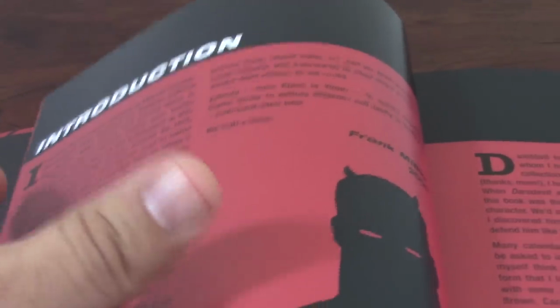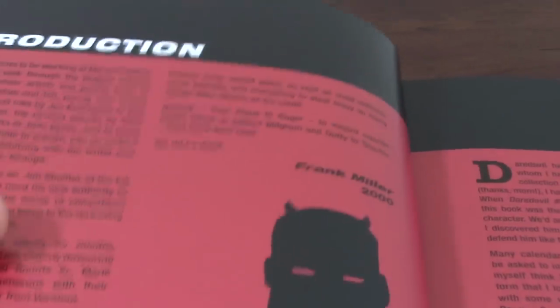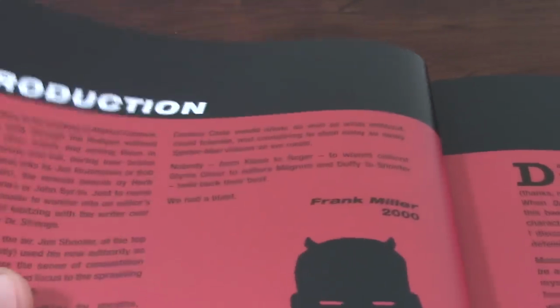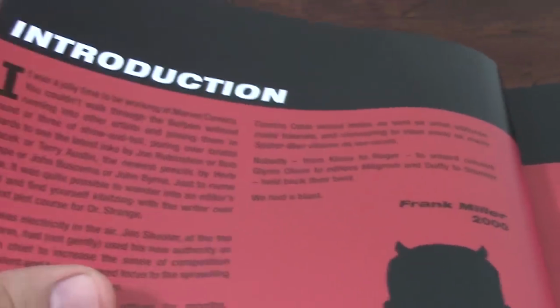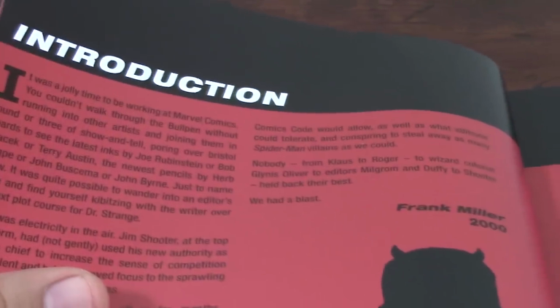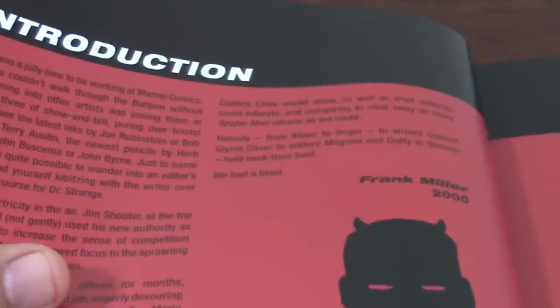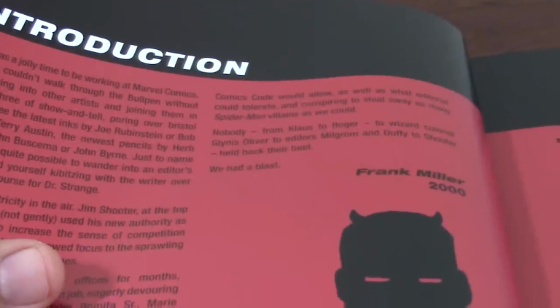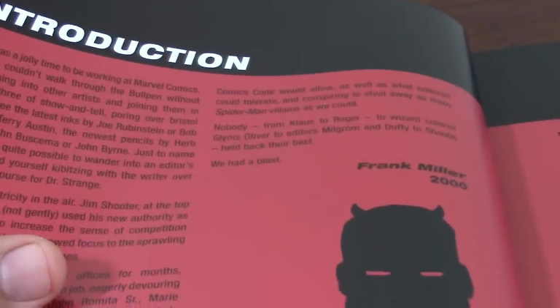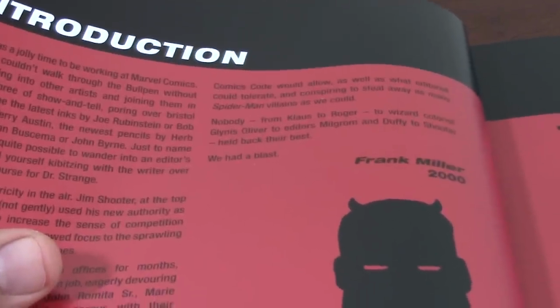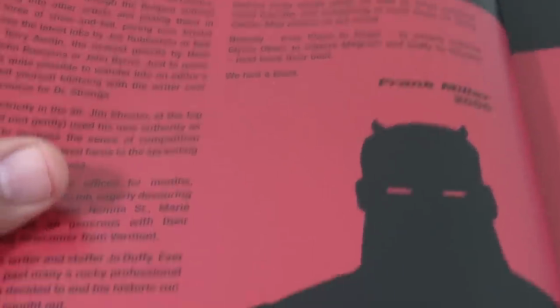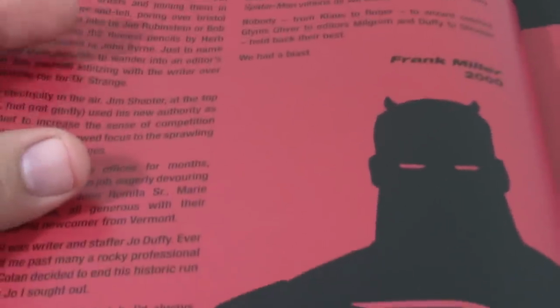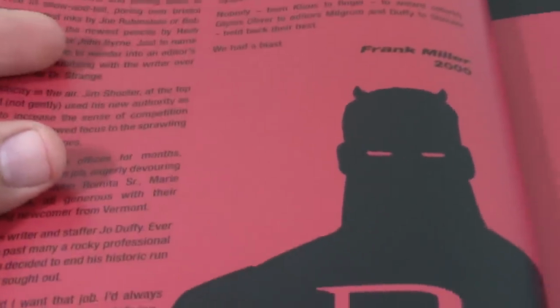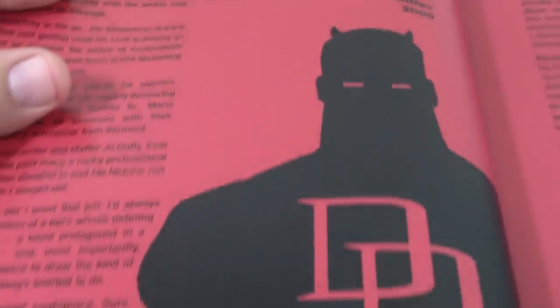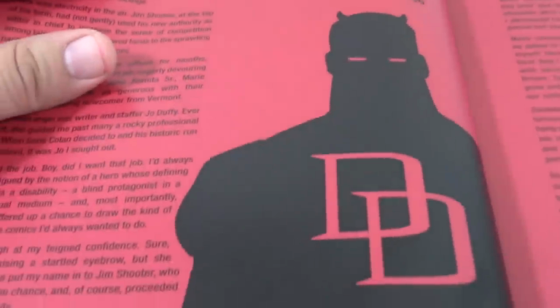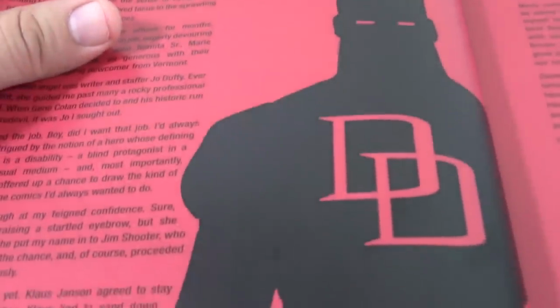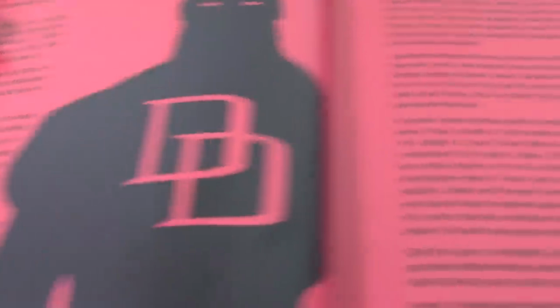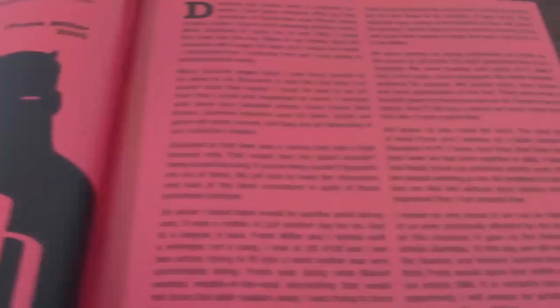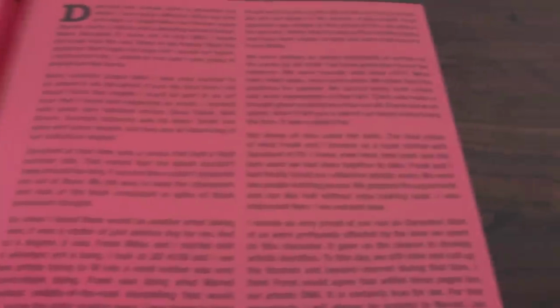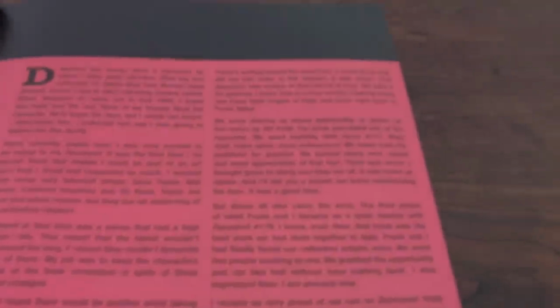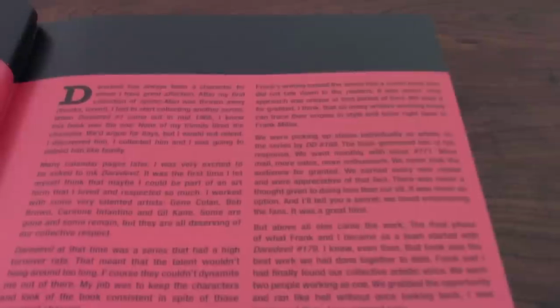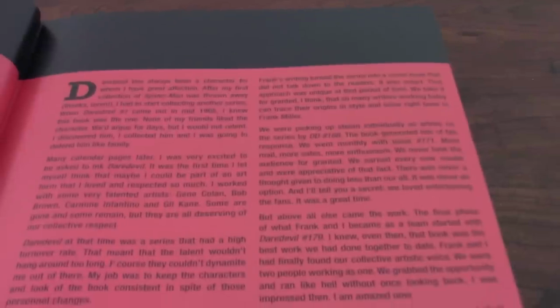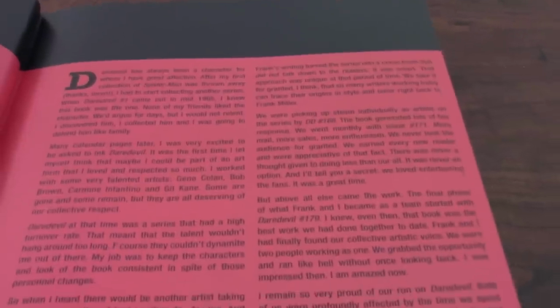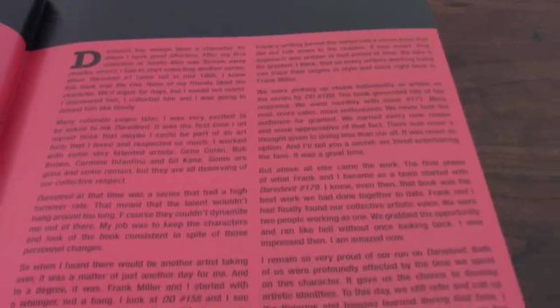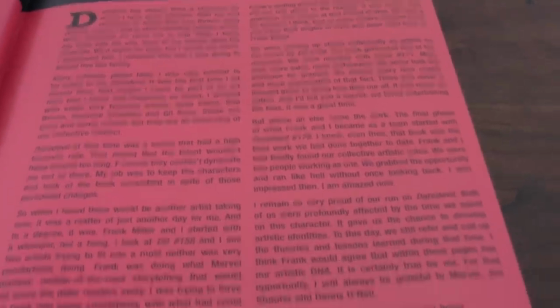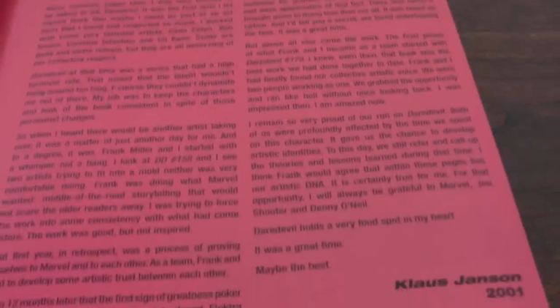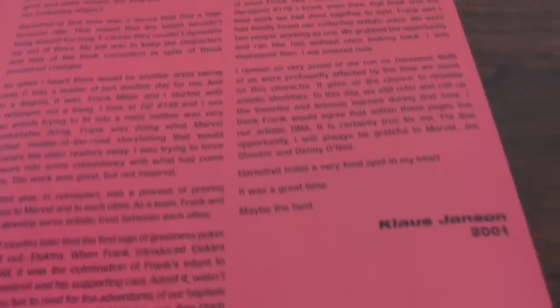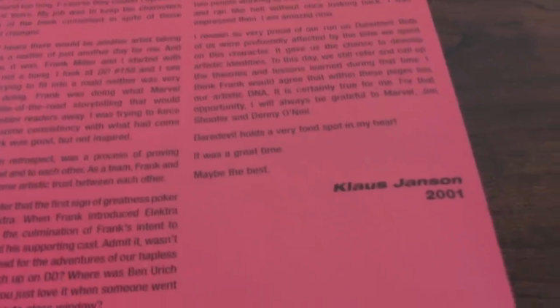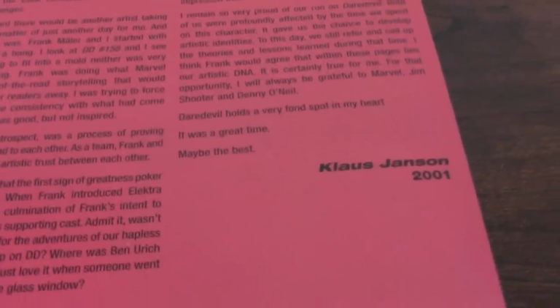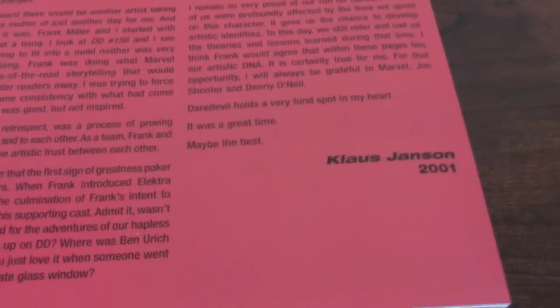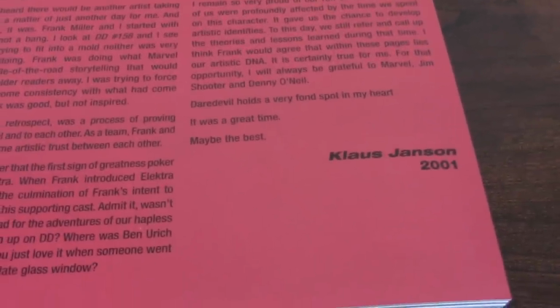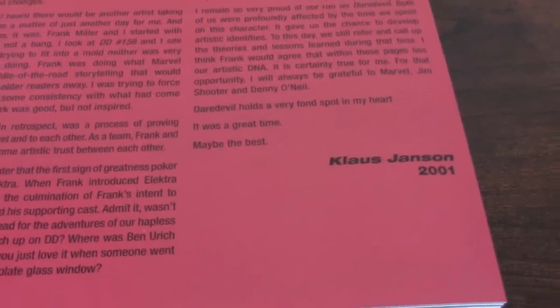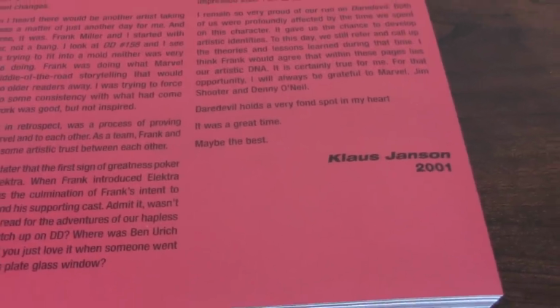Here there is an introduction done by Frank Miller, written back in 2000, pretty good. And on this side you also have another introduction written by Klaus Janson in 2001.